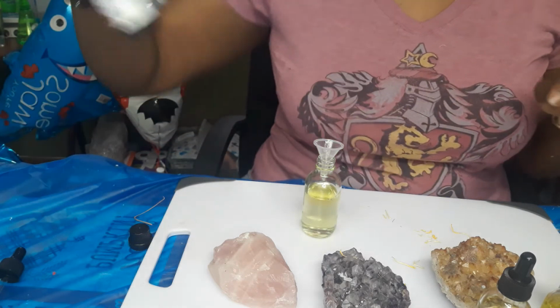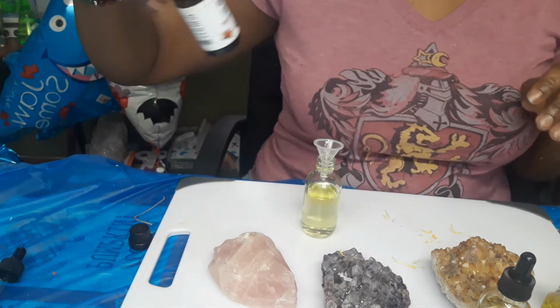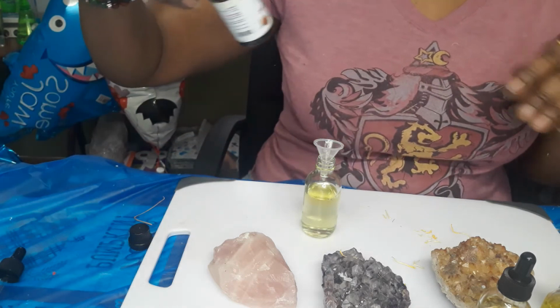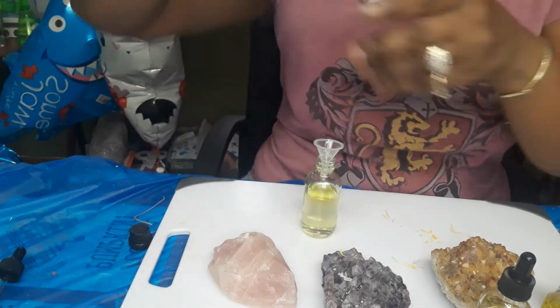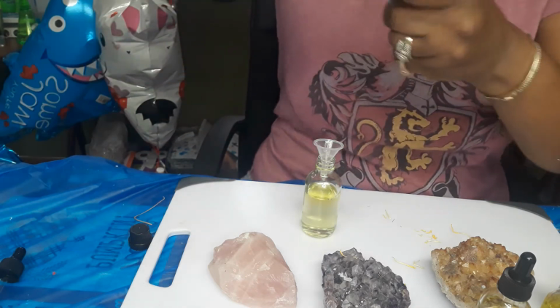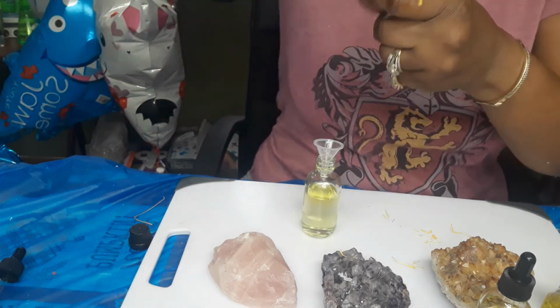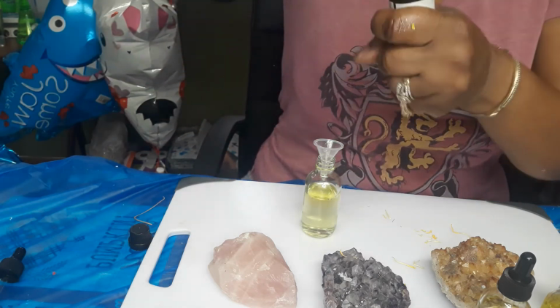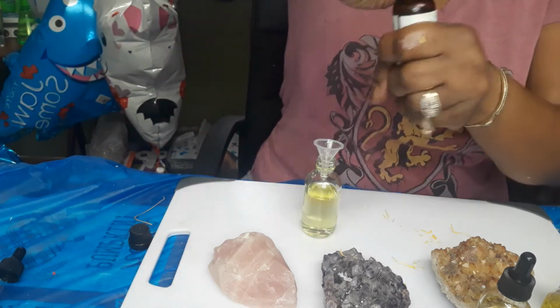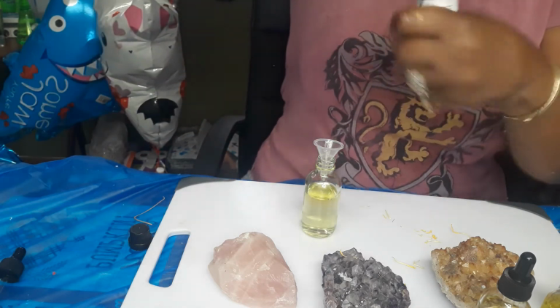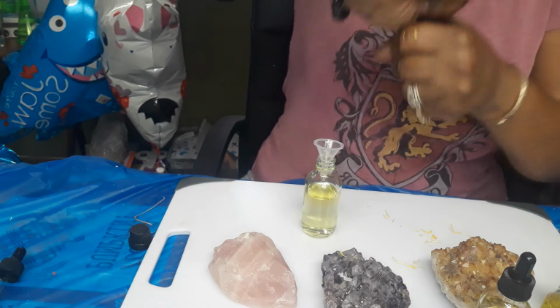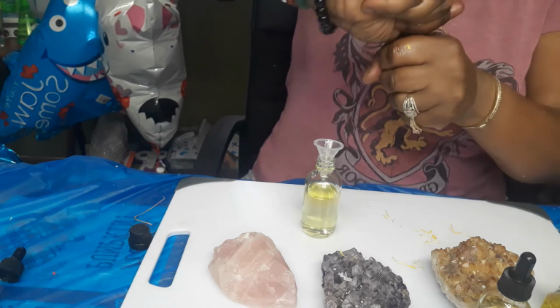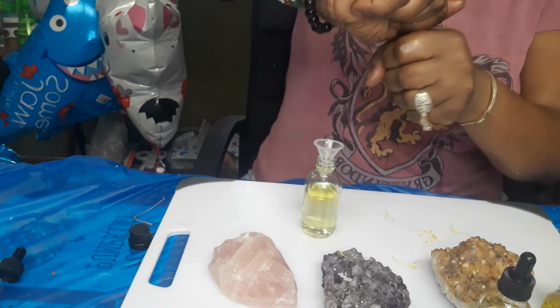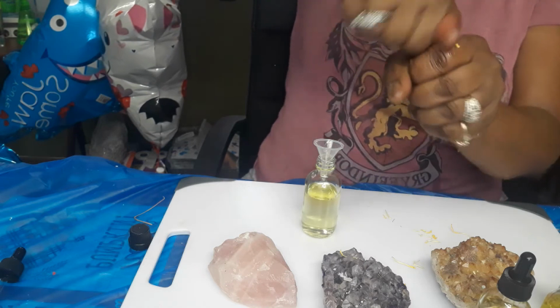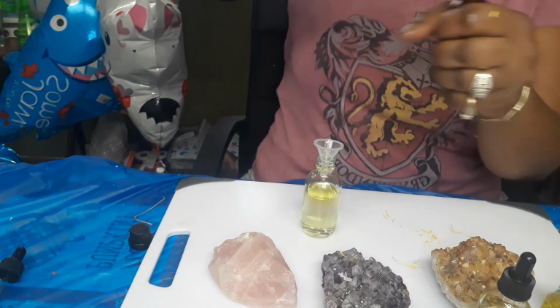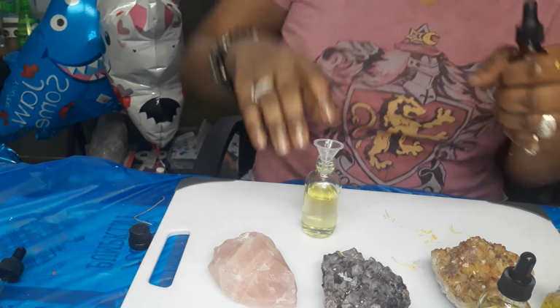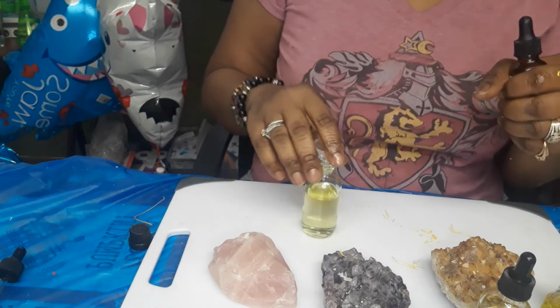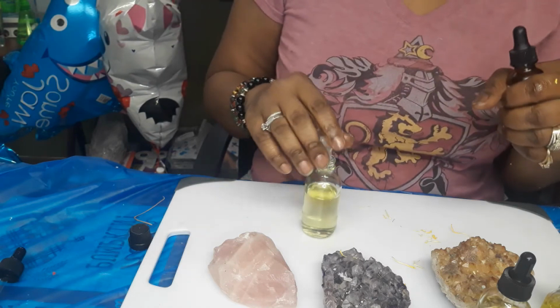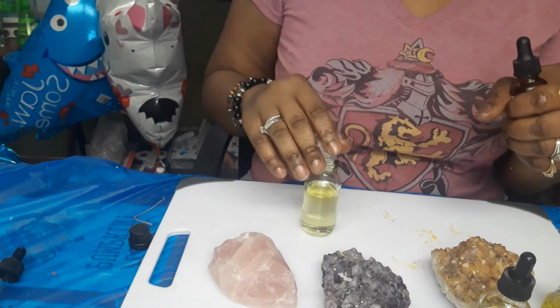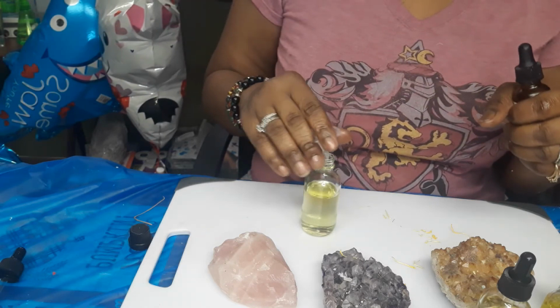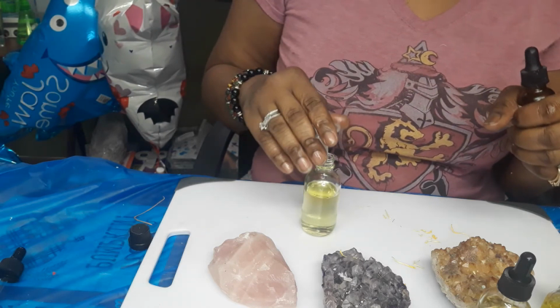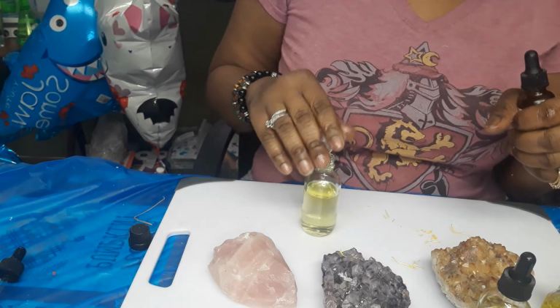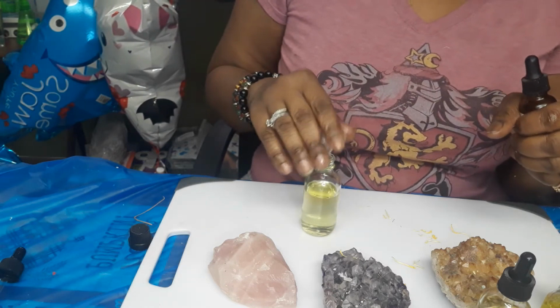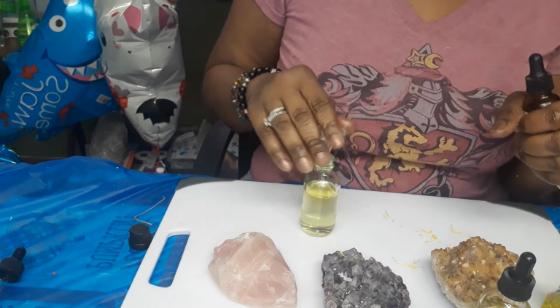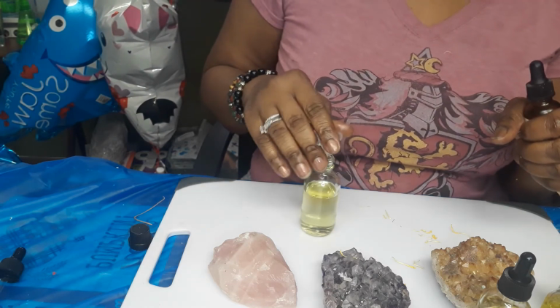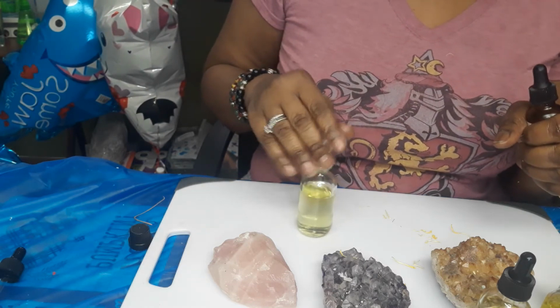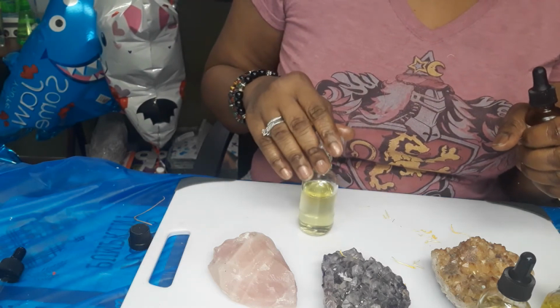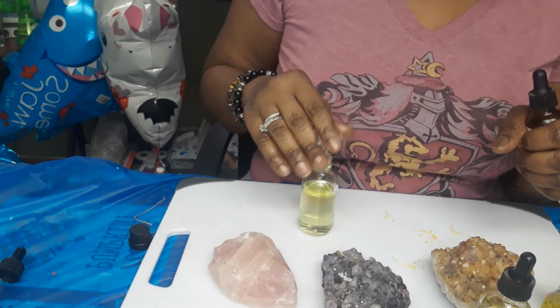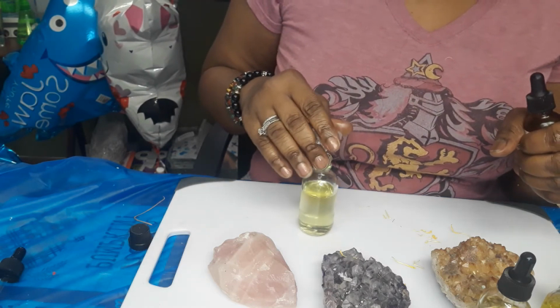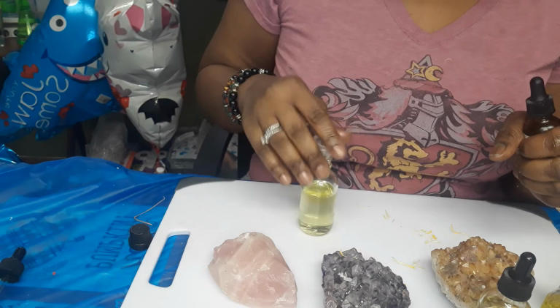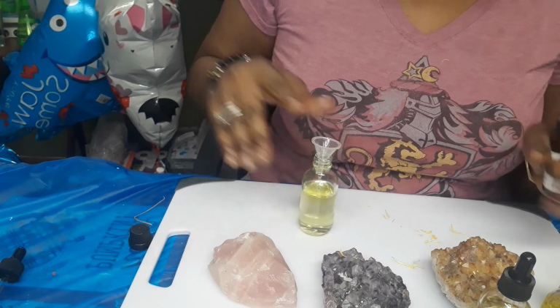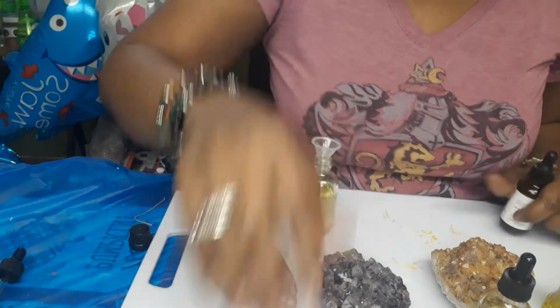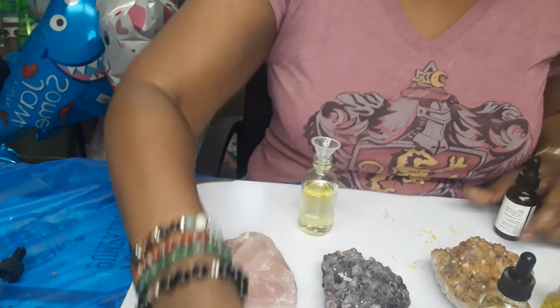And of course, your rose seed oil for the scent because it's Valentine's Day.